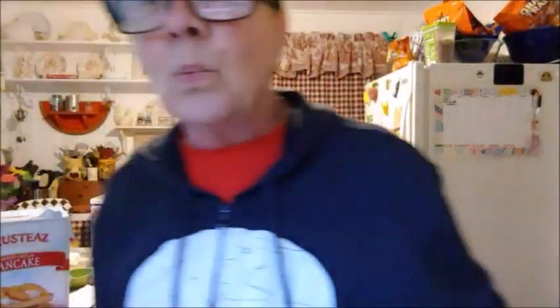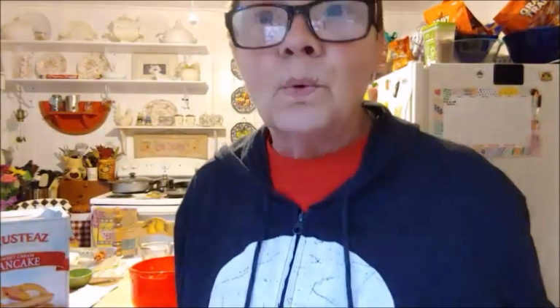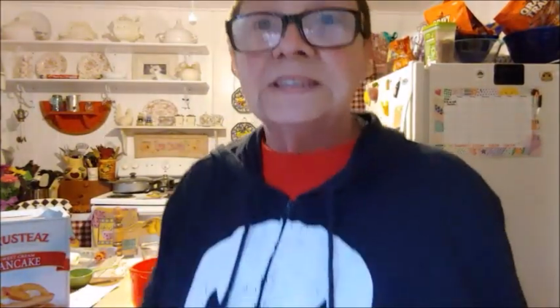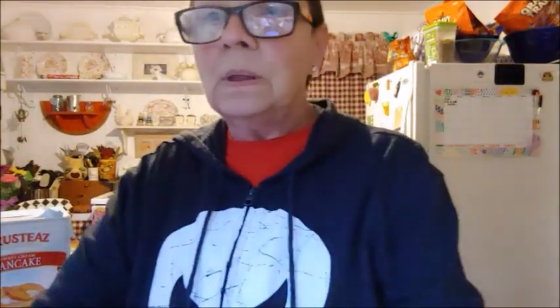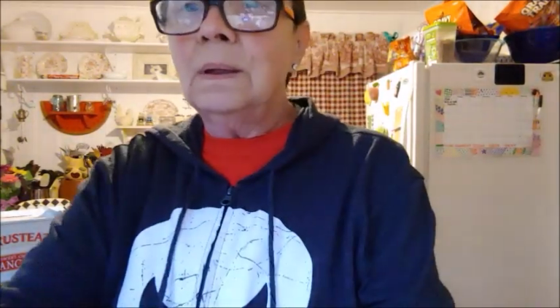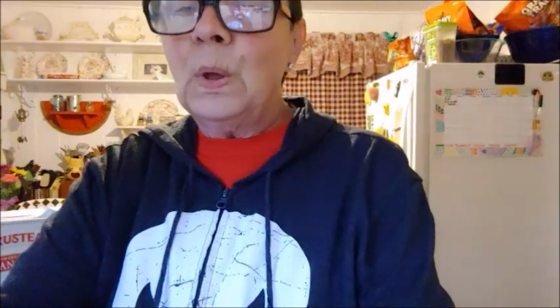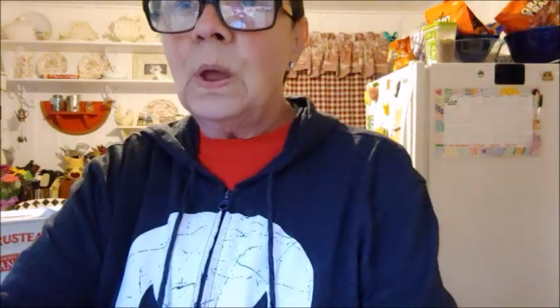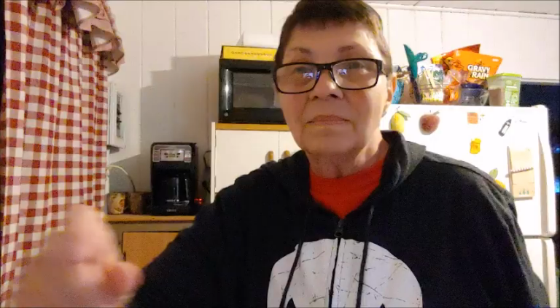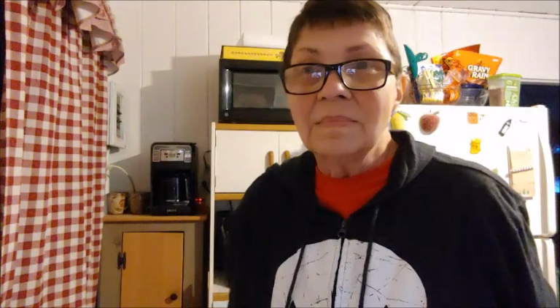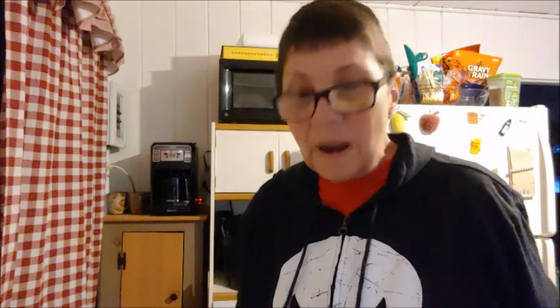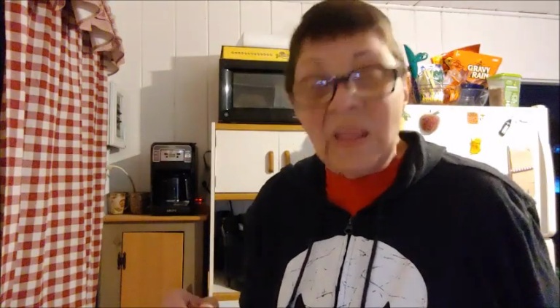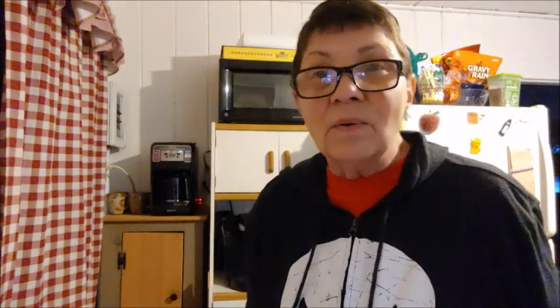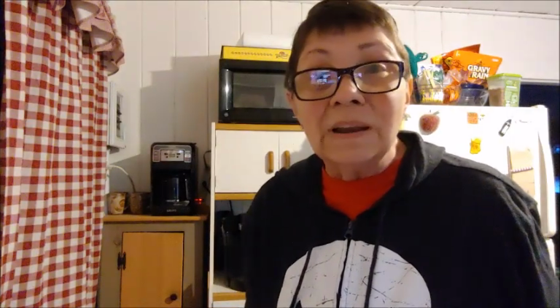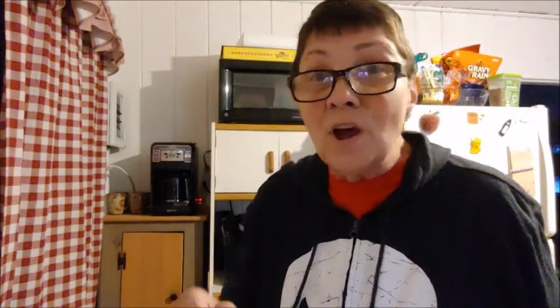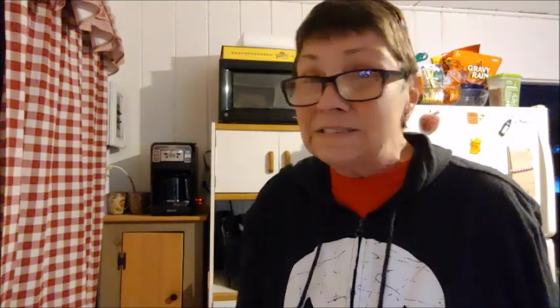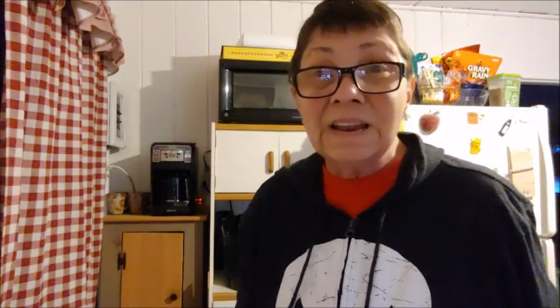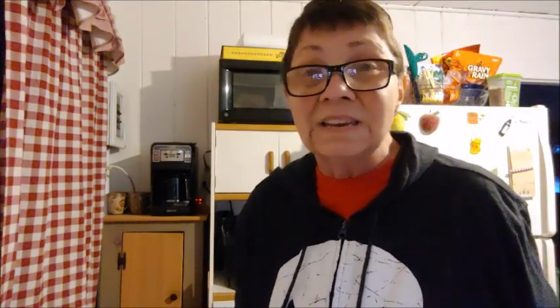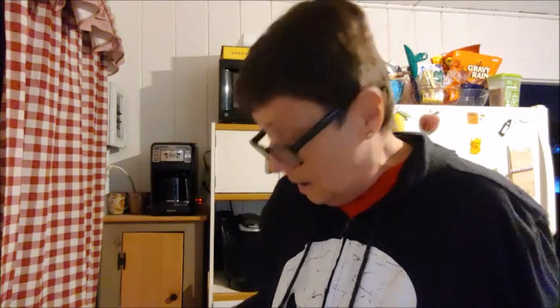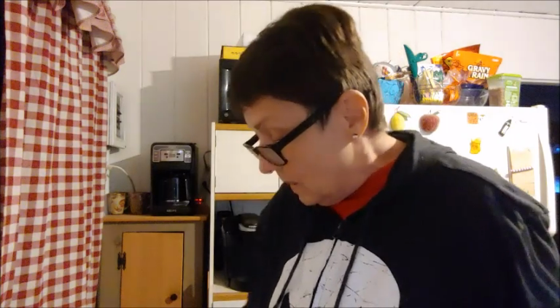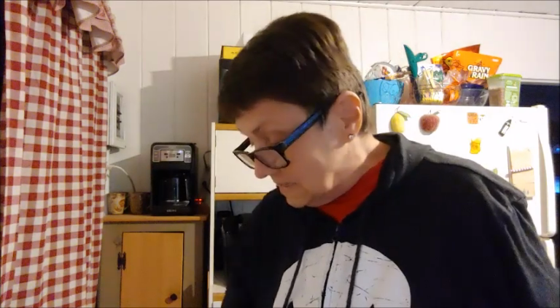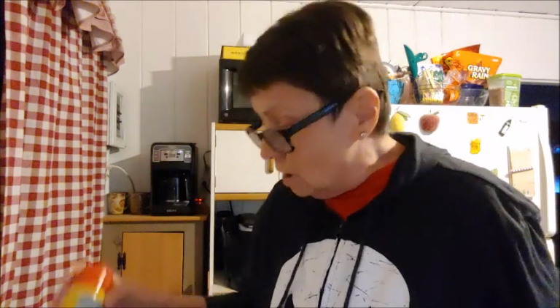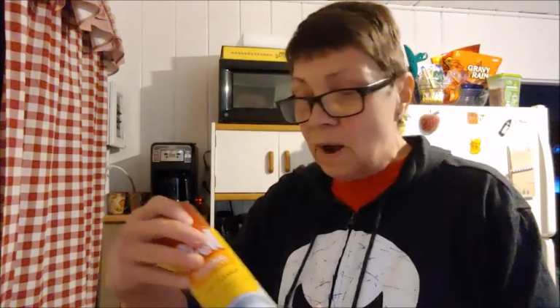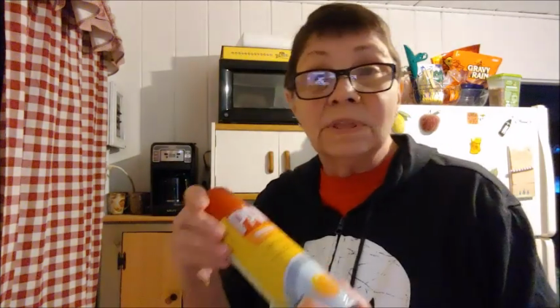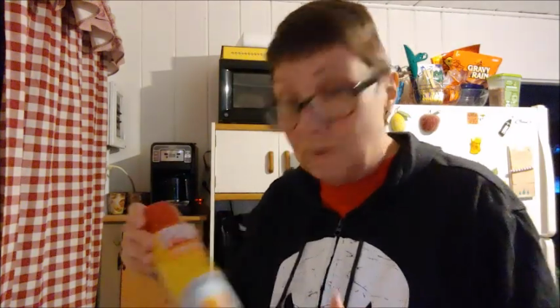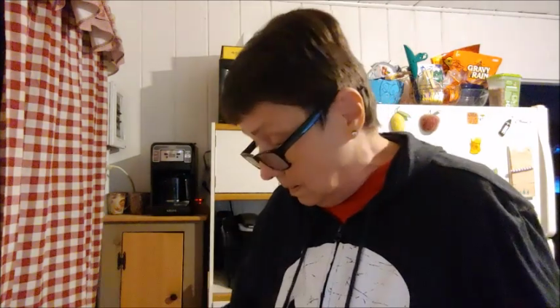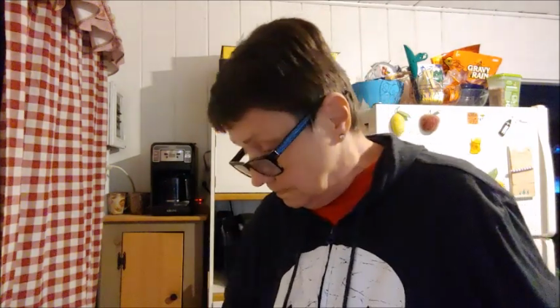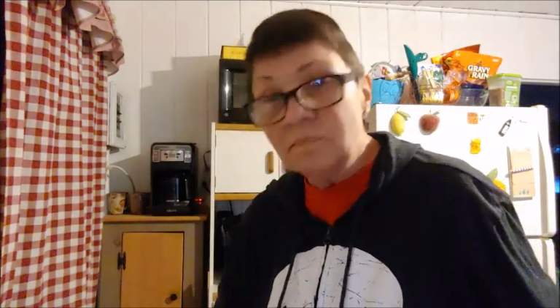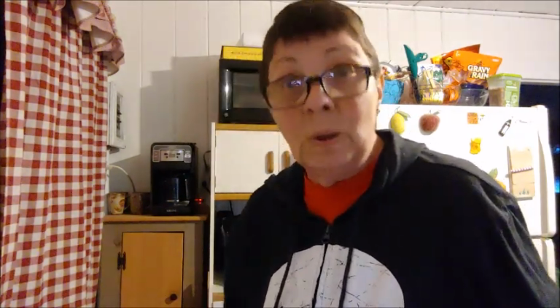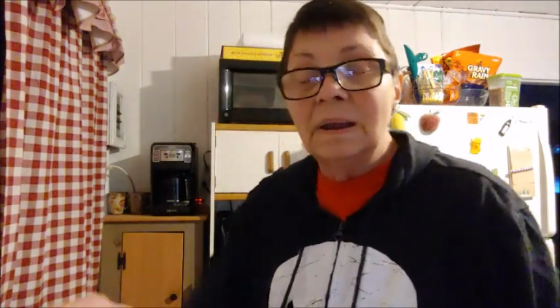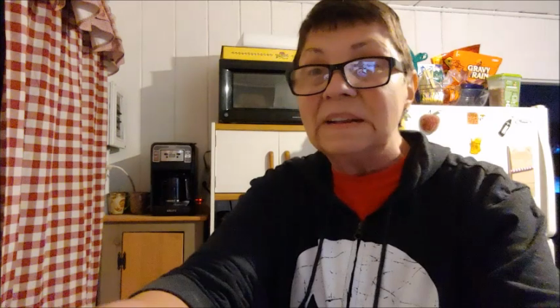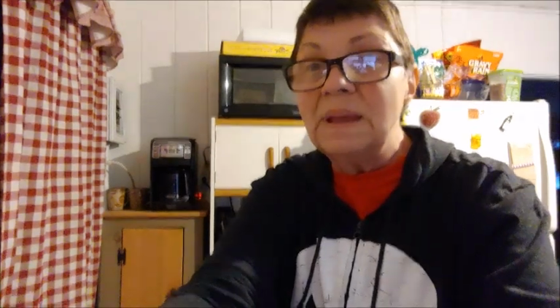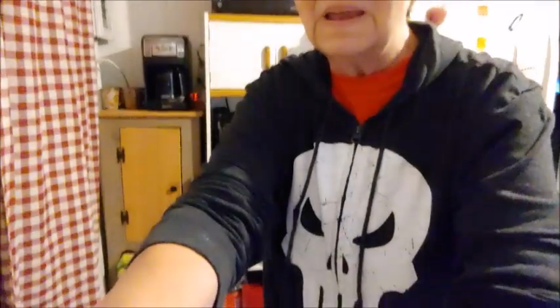We're going to go cook it. I've got my little non-stick skillet, but I still sprayed it with a little bit of Pam. Let's make some pancakes.